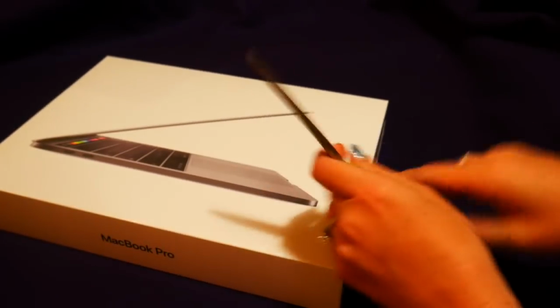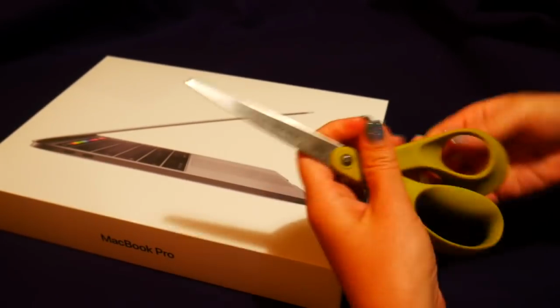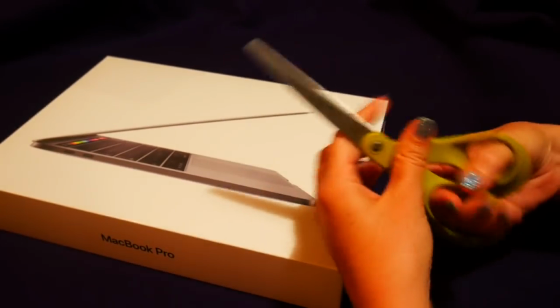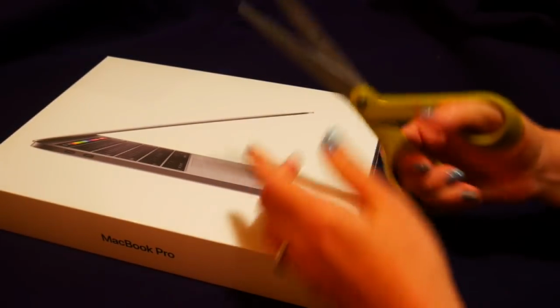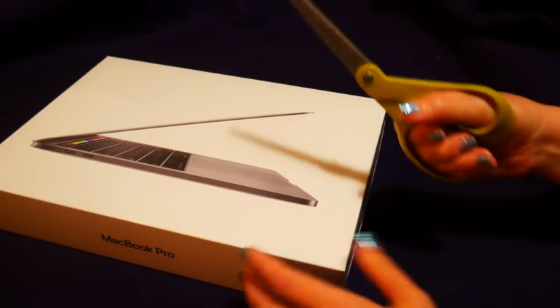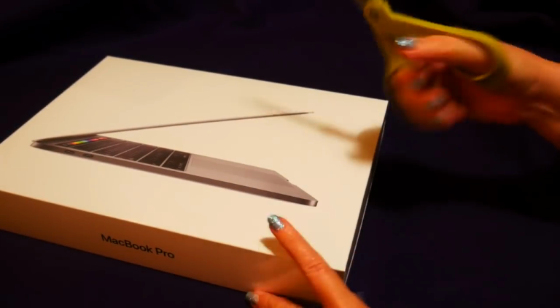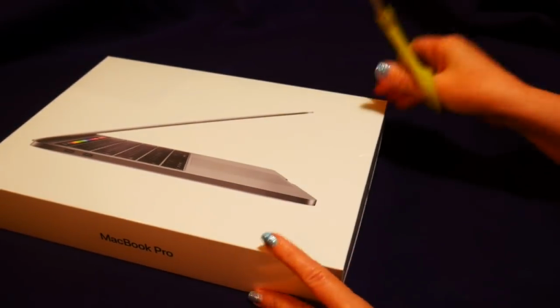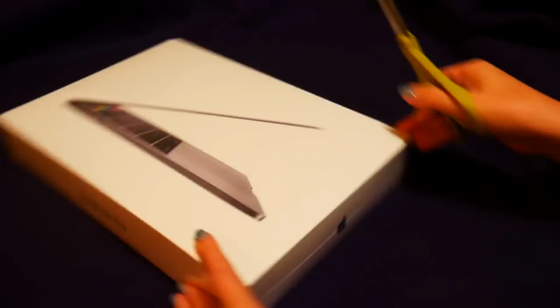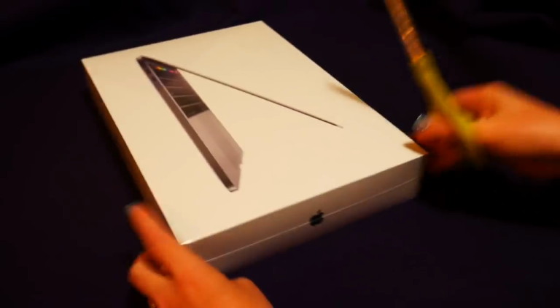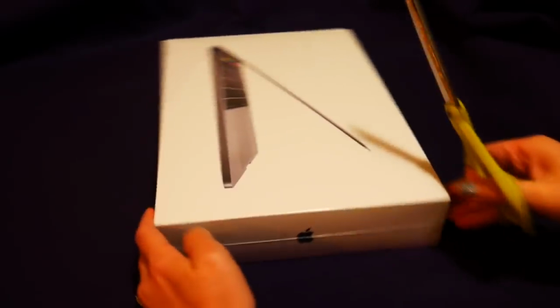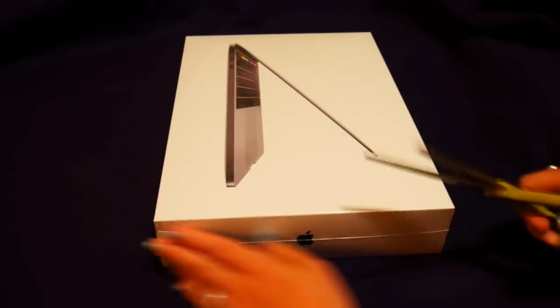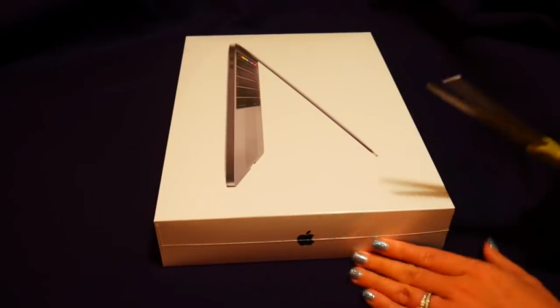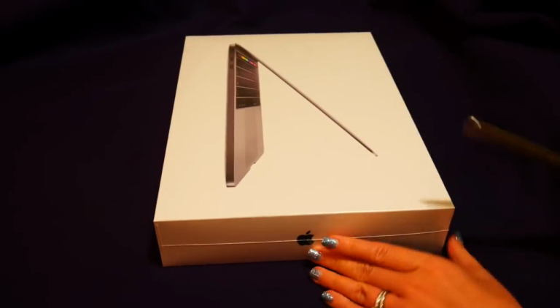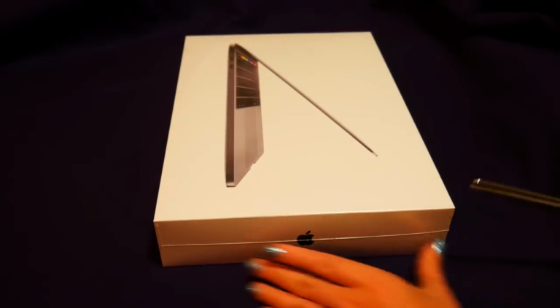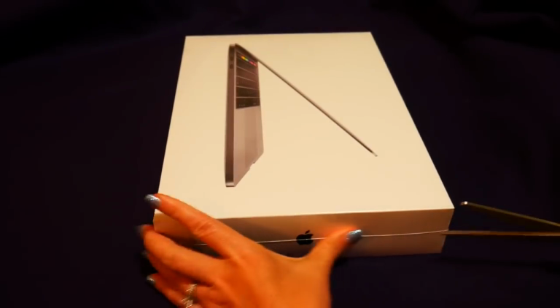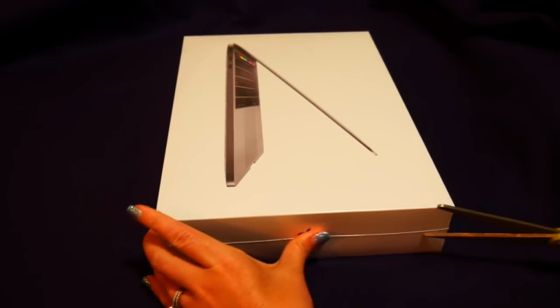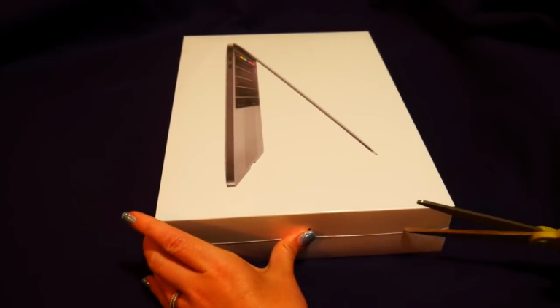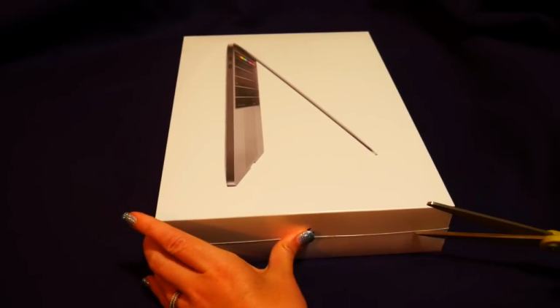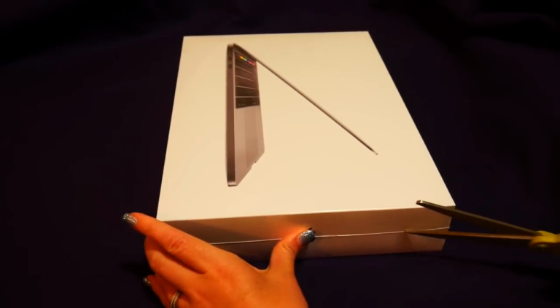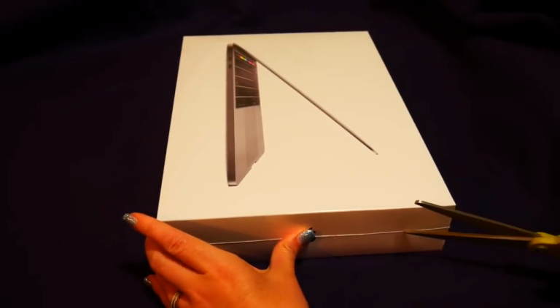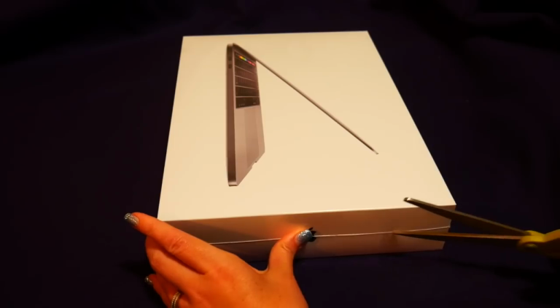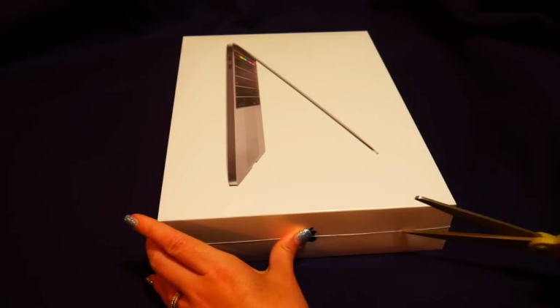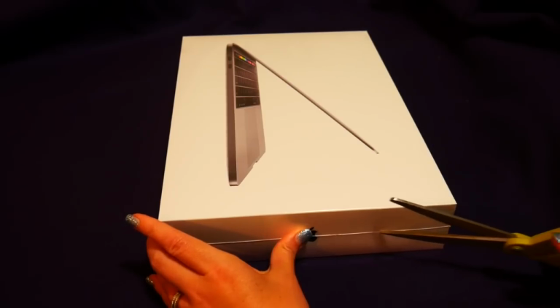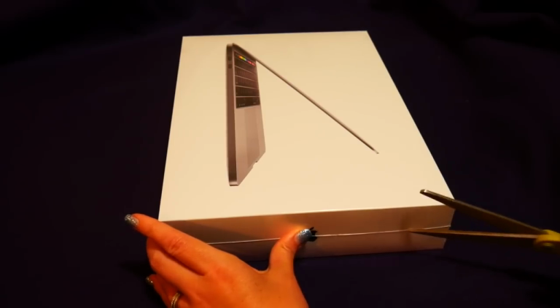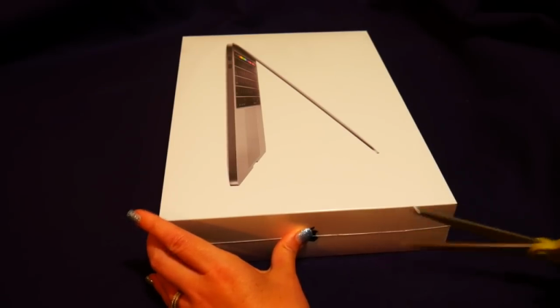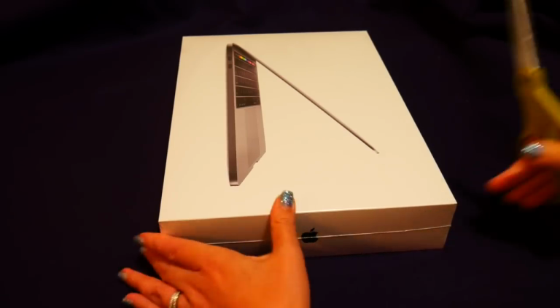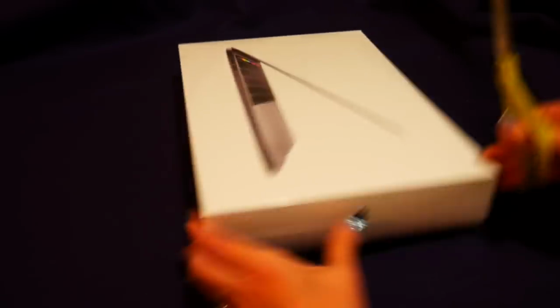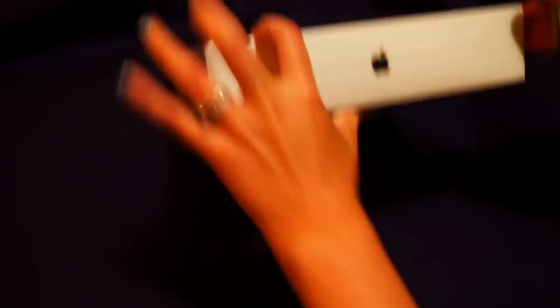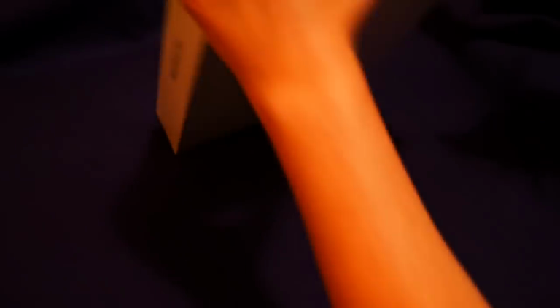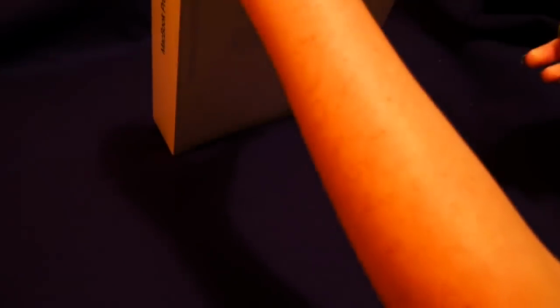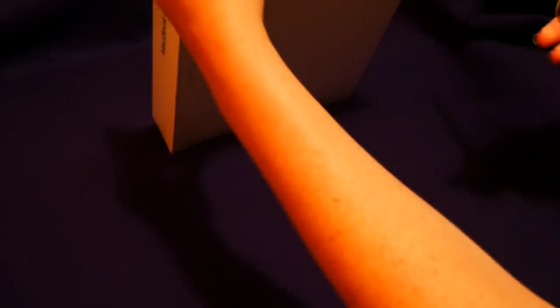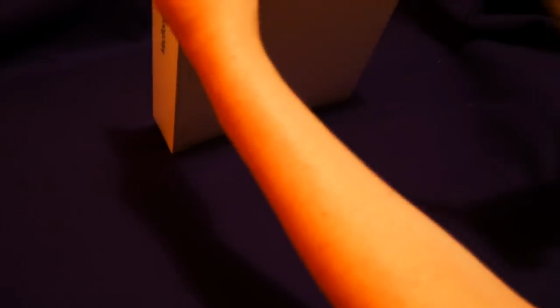I have my scissors and we're gonna see if we can open this up without scratching the box too much.